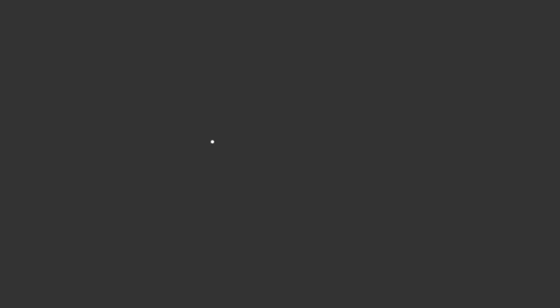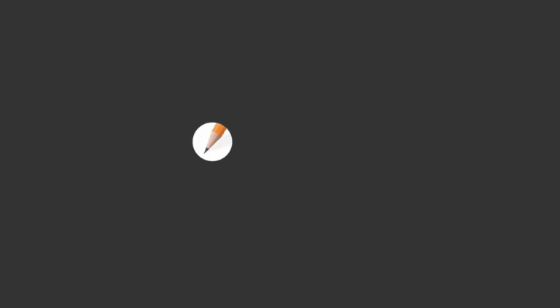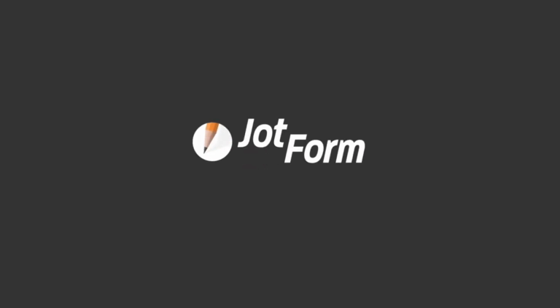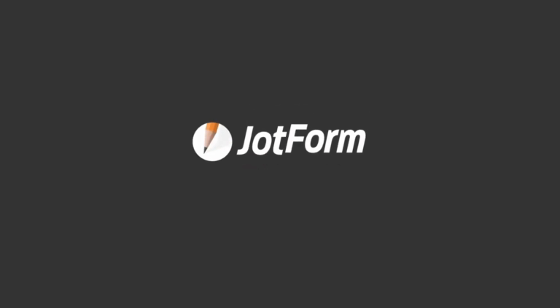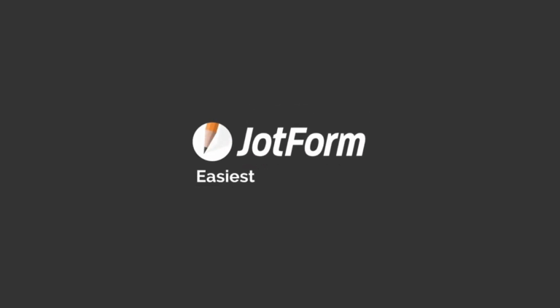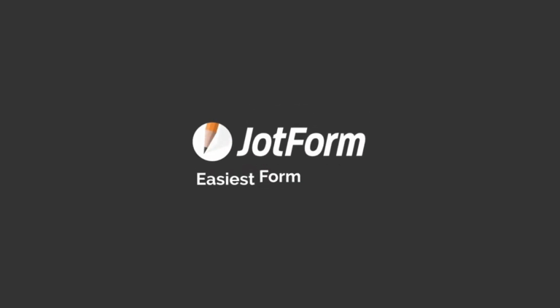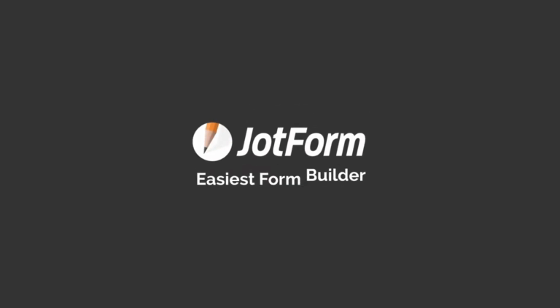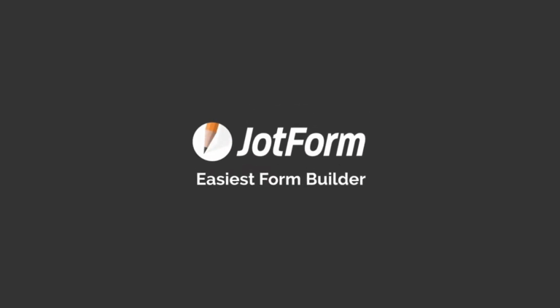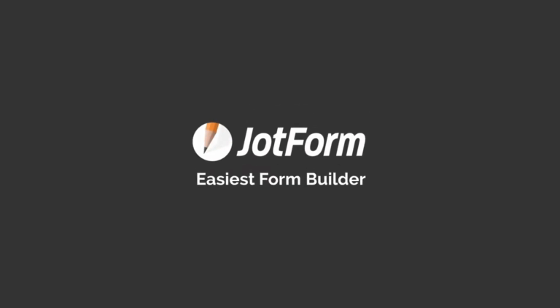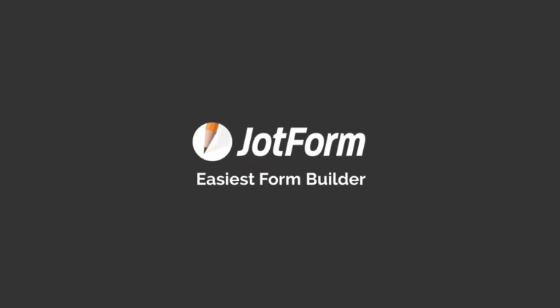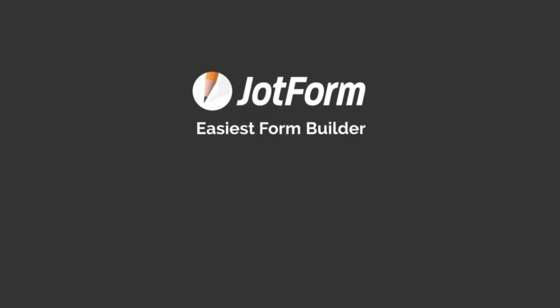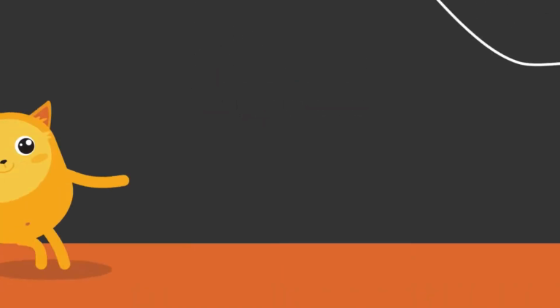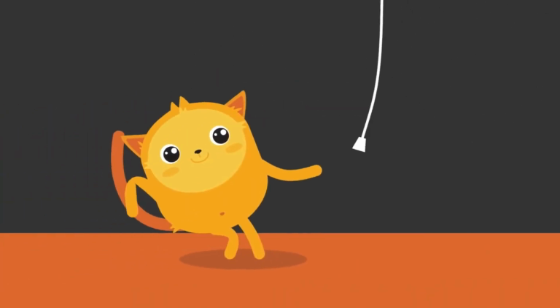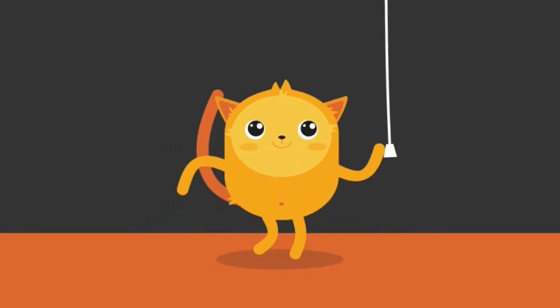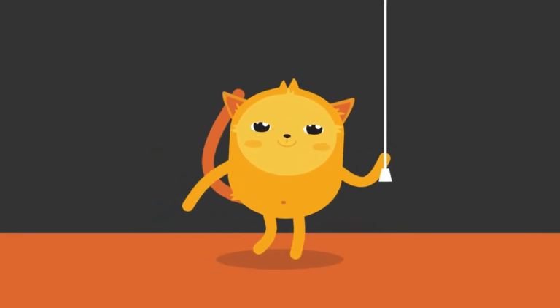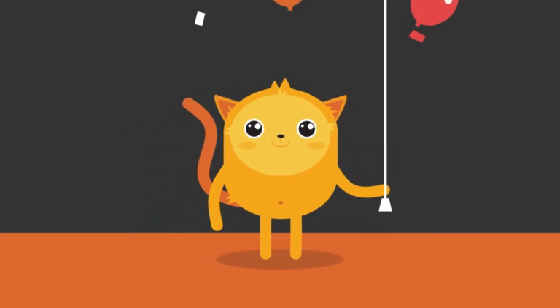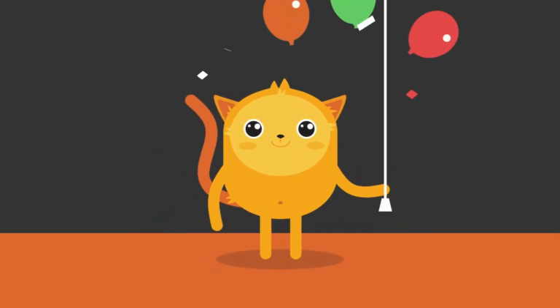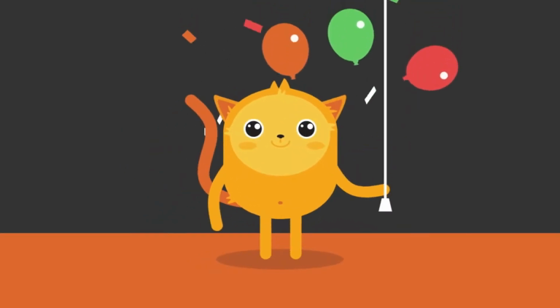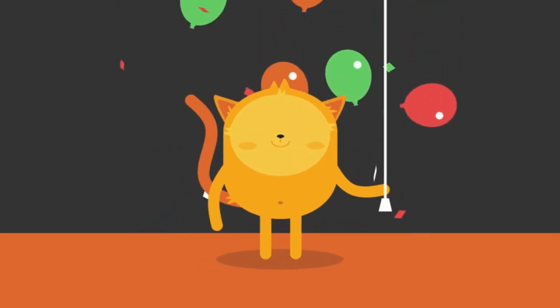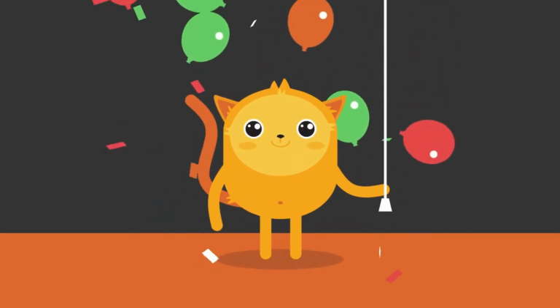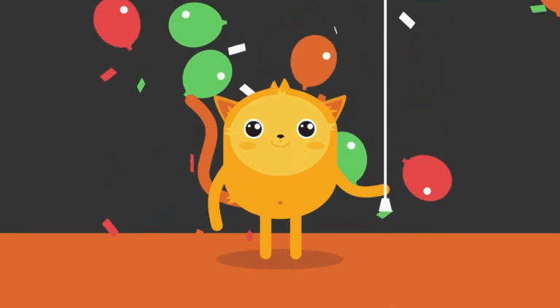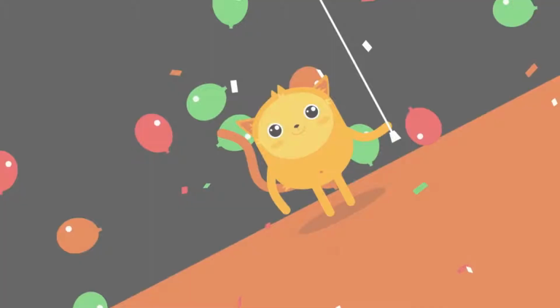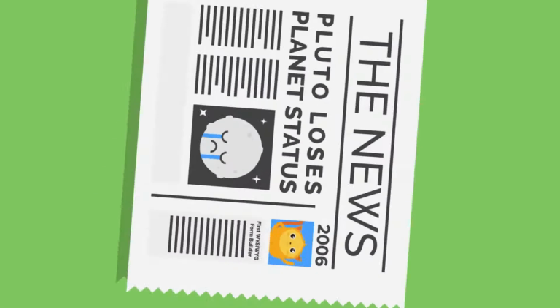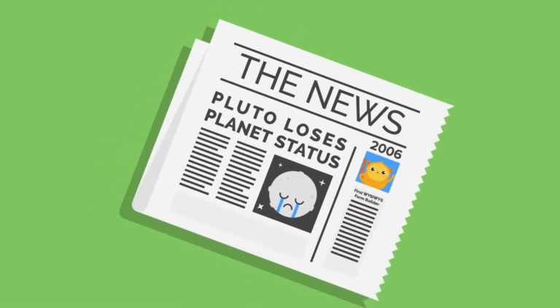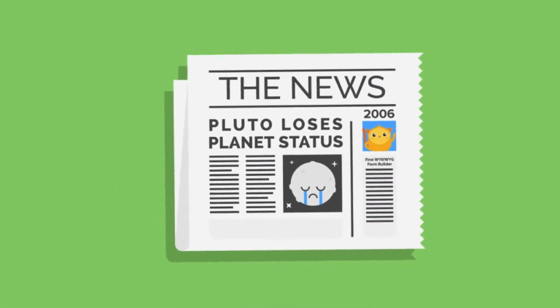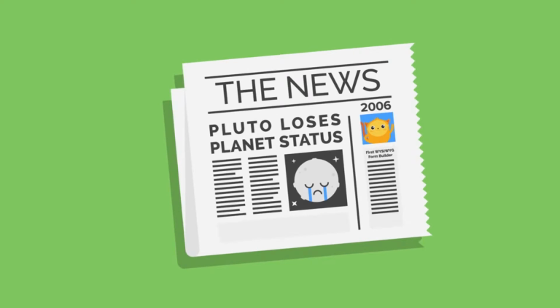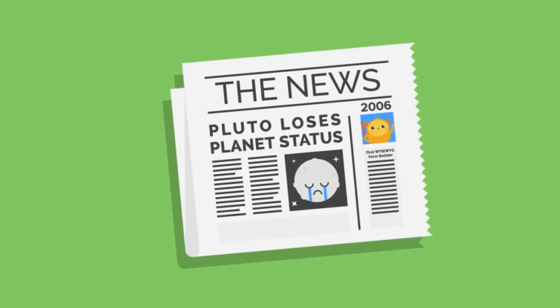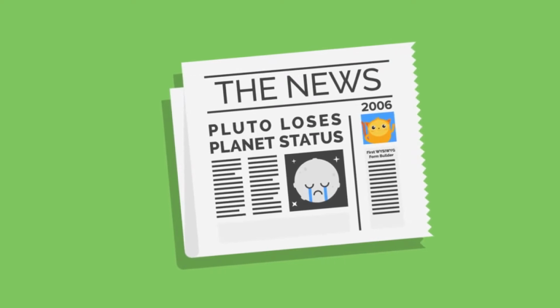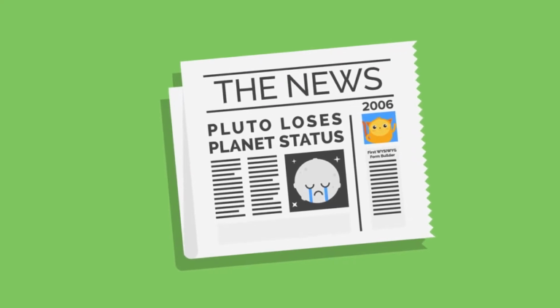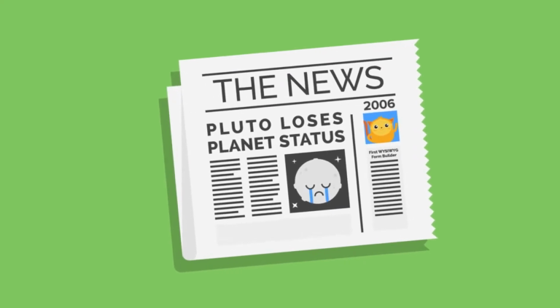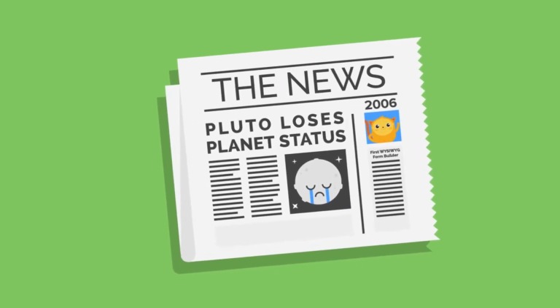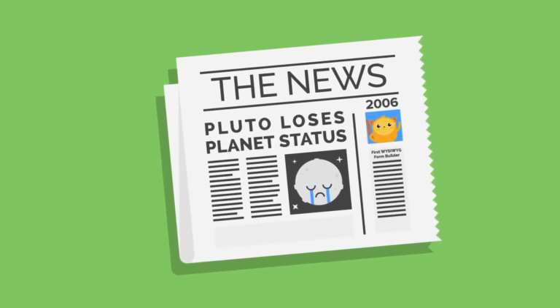Here at JobForm, we have some exciting news, and we can't keep it a secret any longer. In 2006, we created the first ever what-you-see-is-what-you-get online form builder.